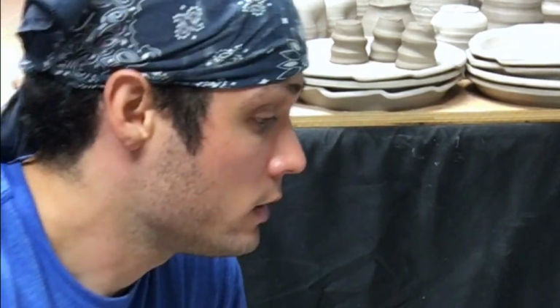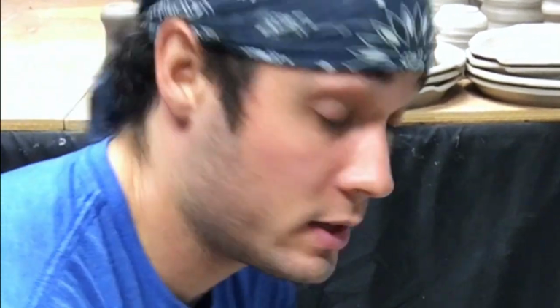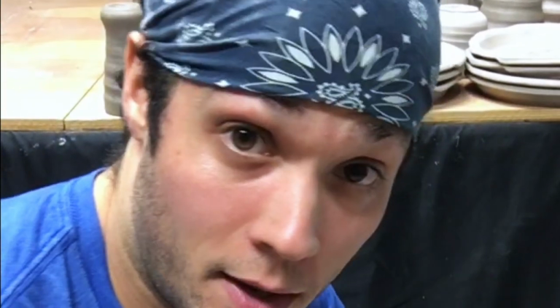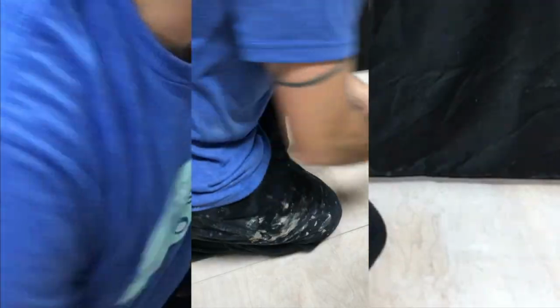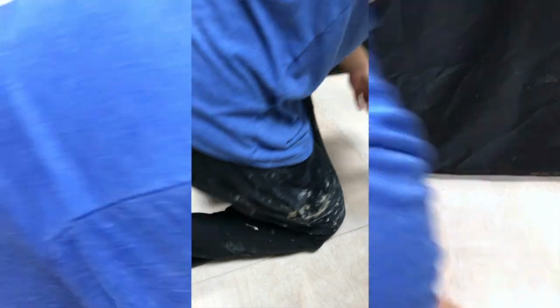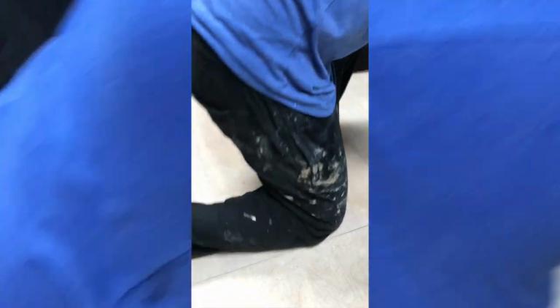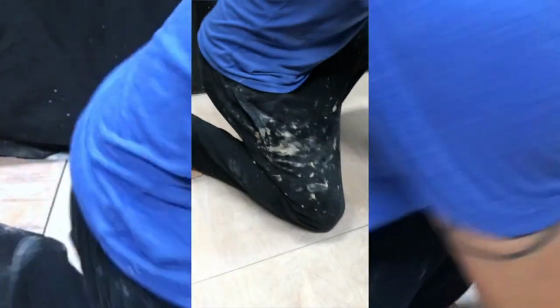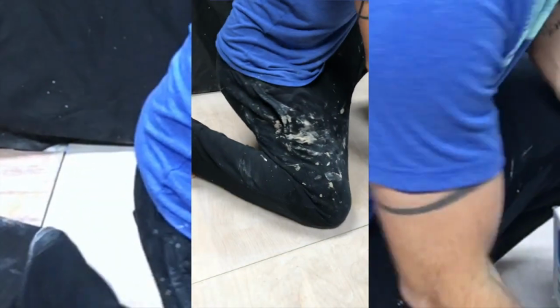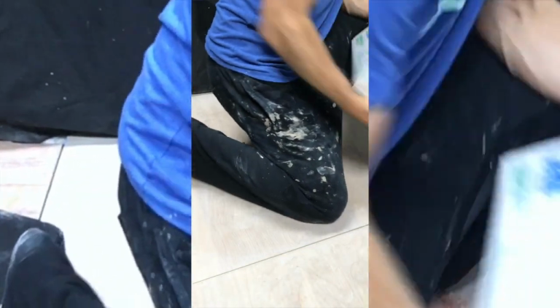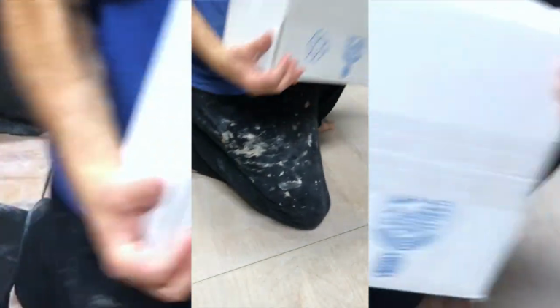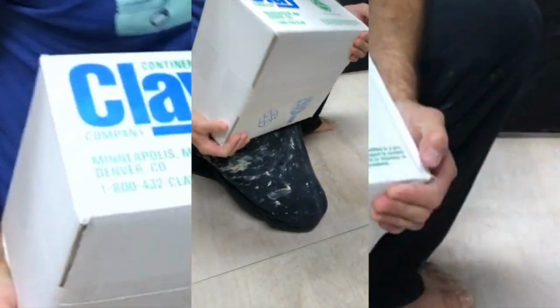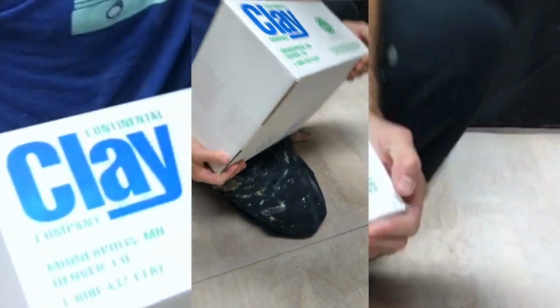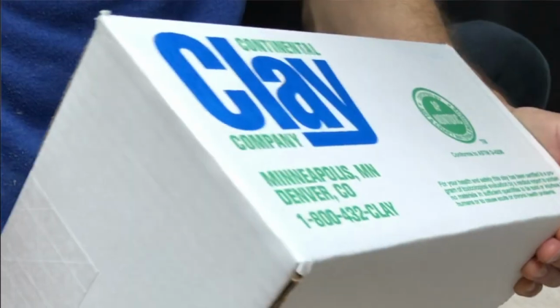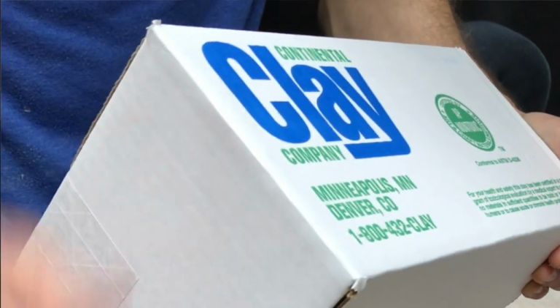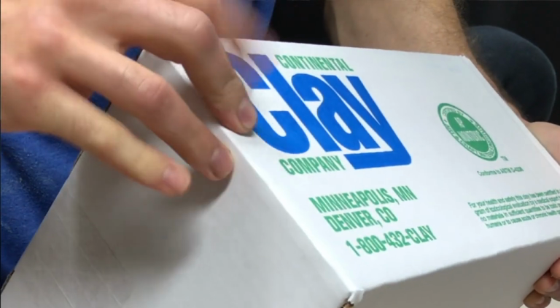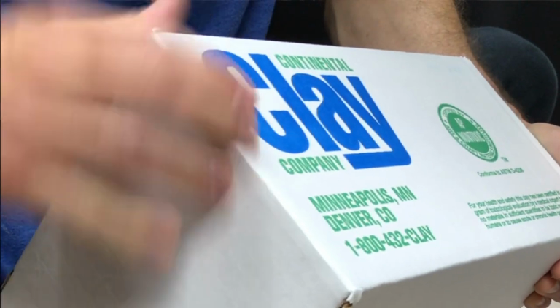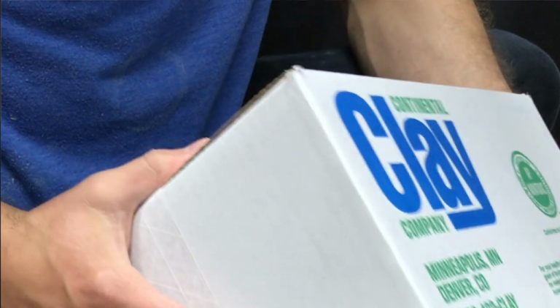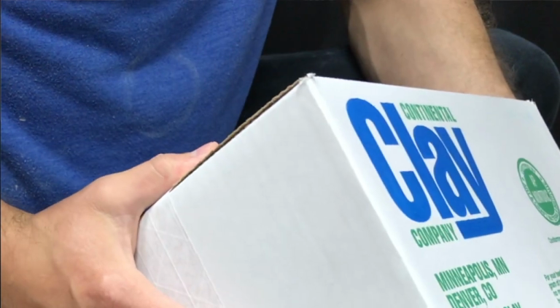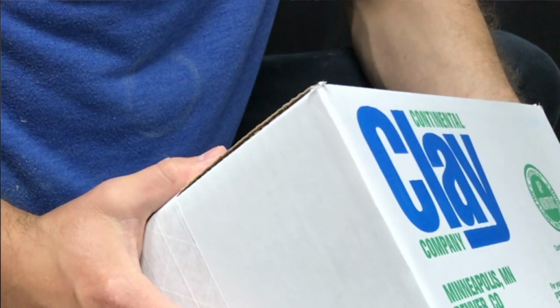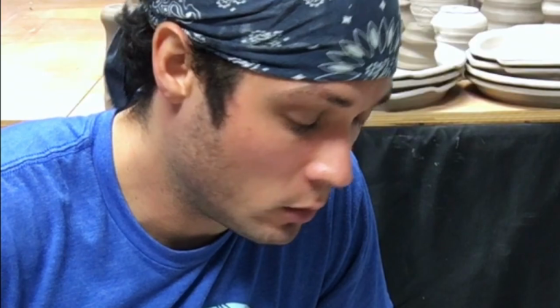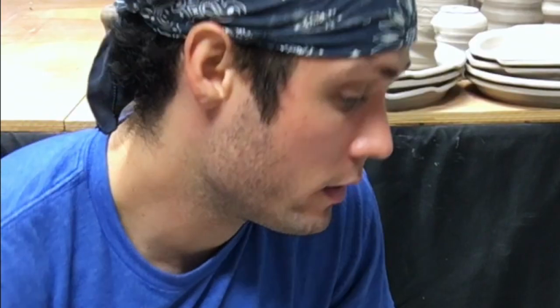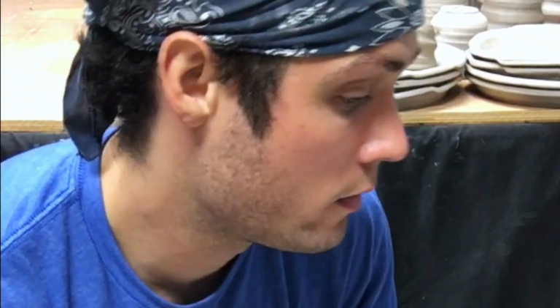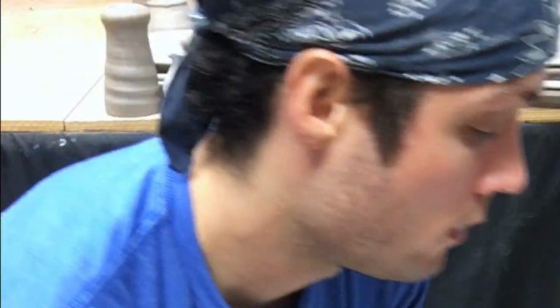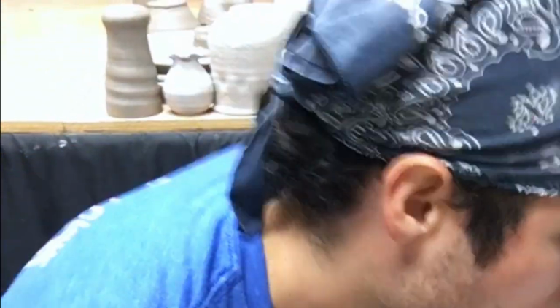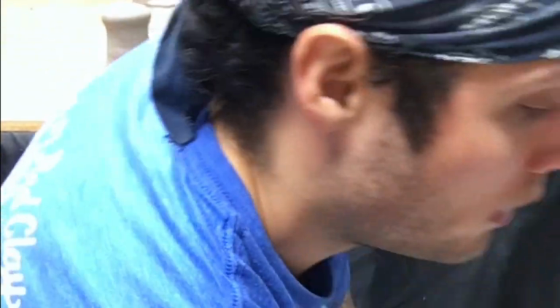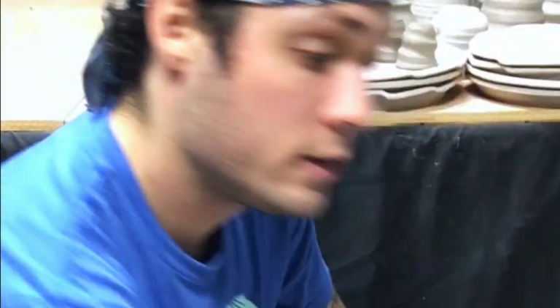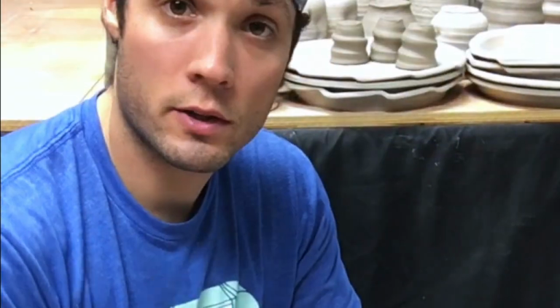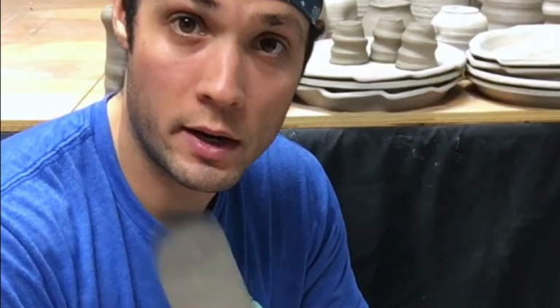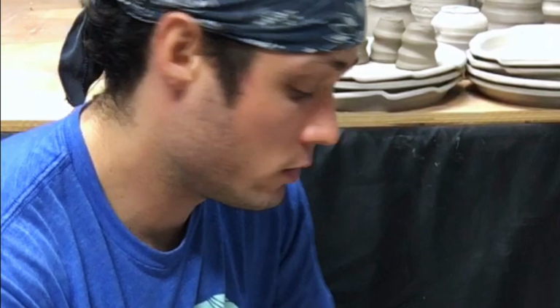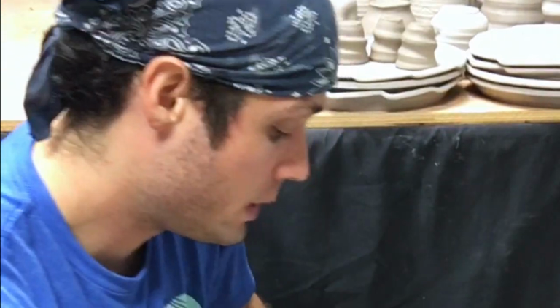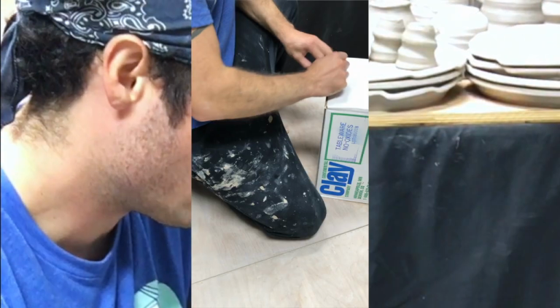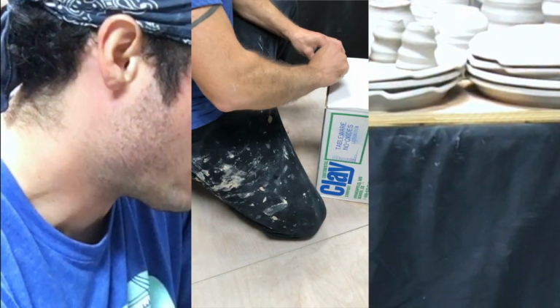So this is how I get my clay — 50-pound boxes from a company called Continental Clay. This is a tableware clay. I like to use my little serrated rib here to open the box.